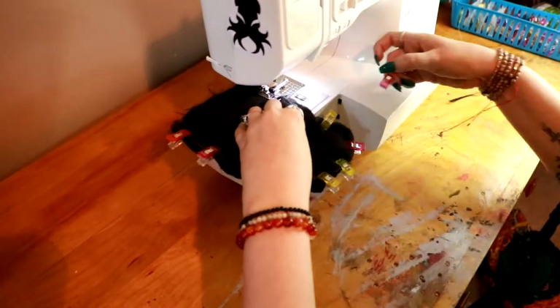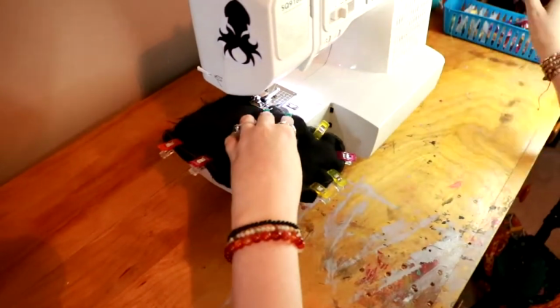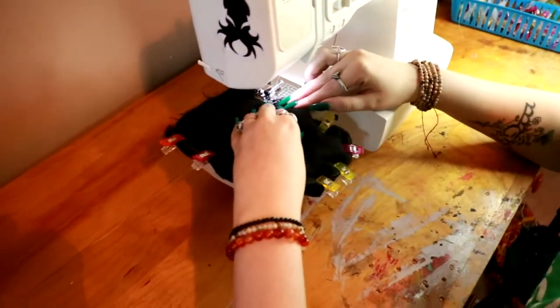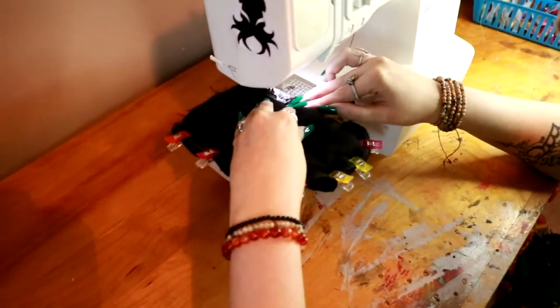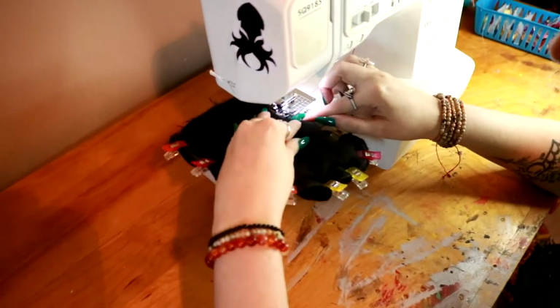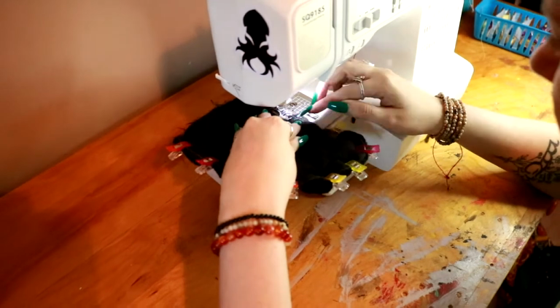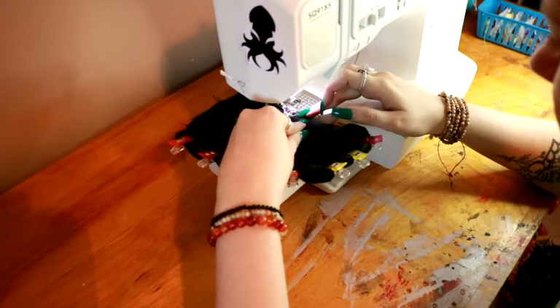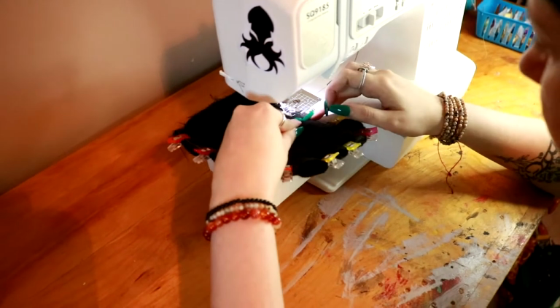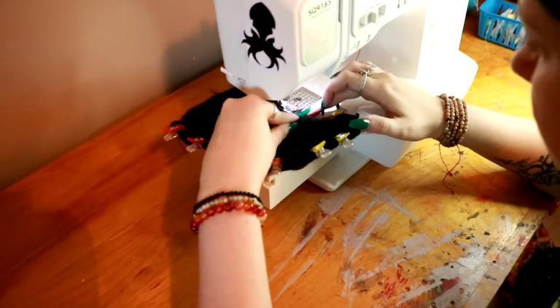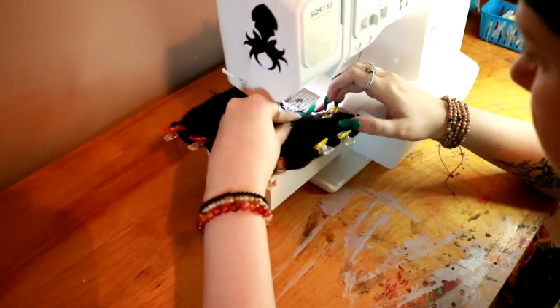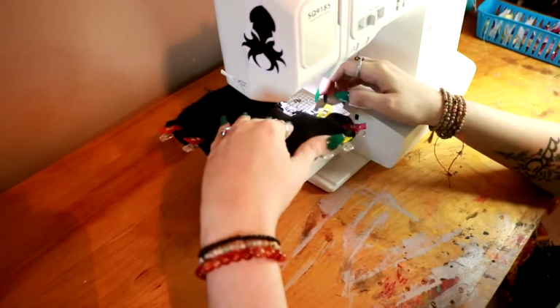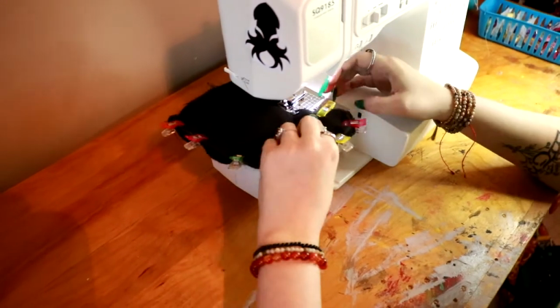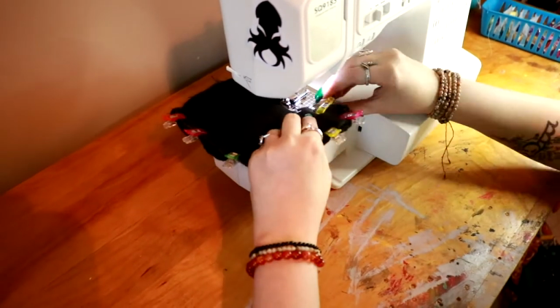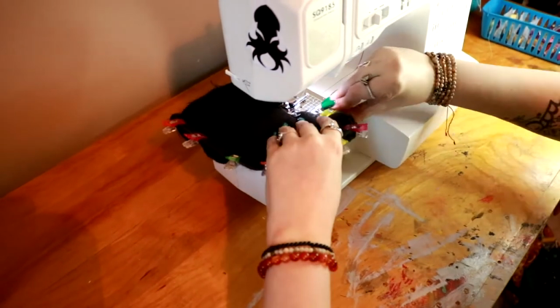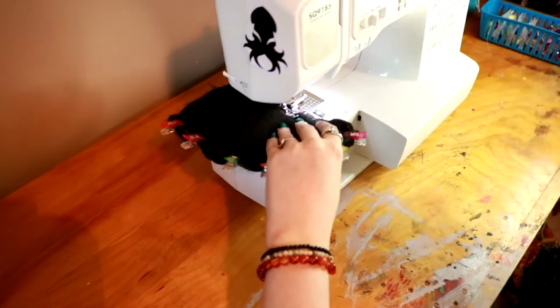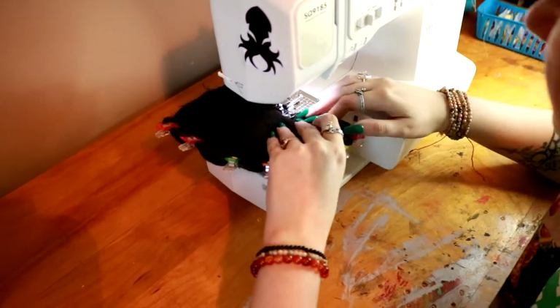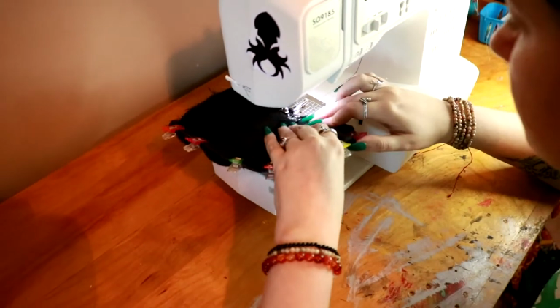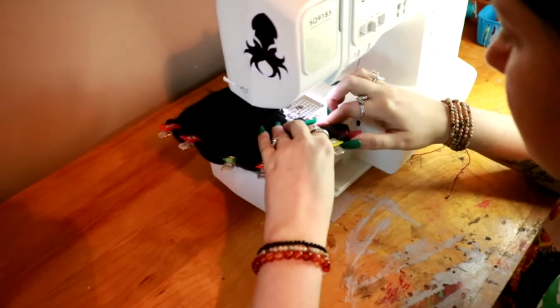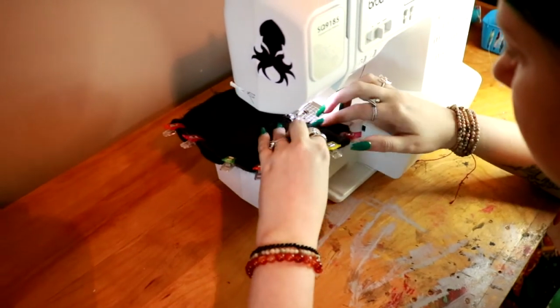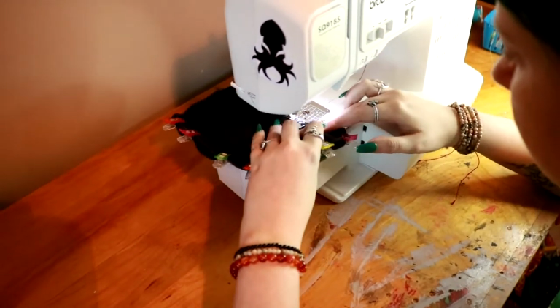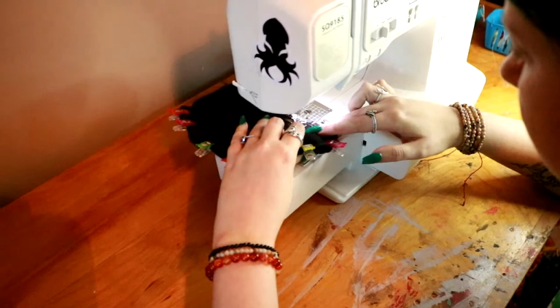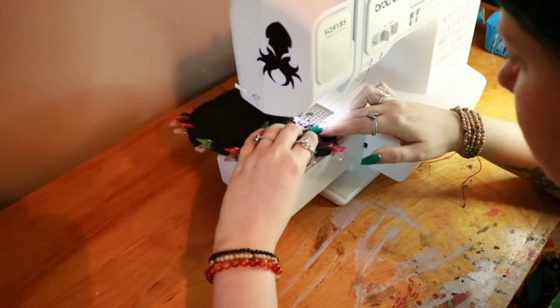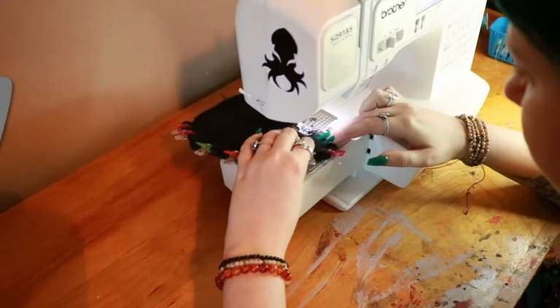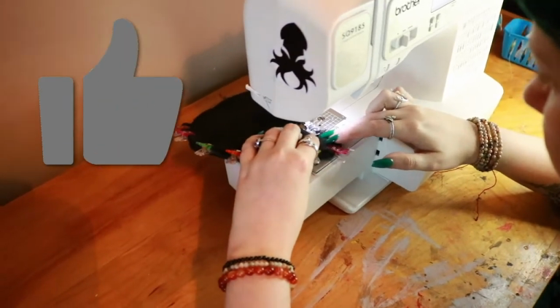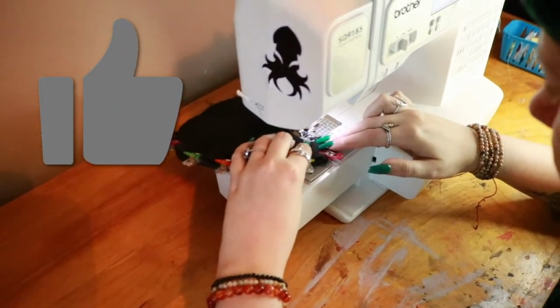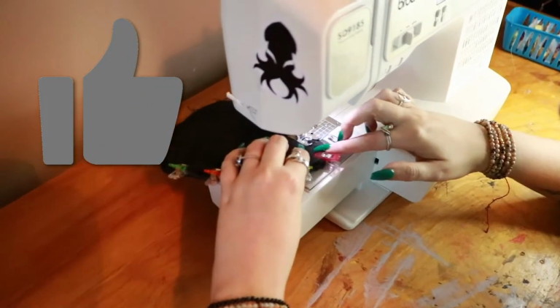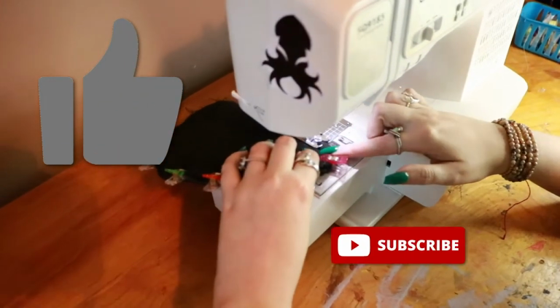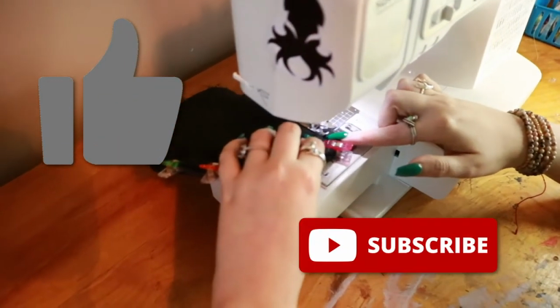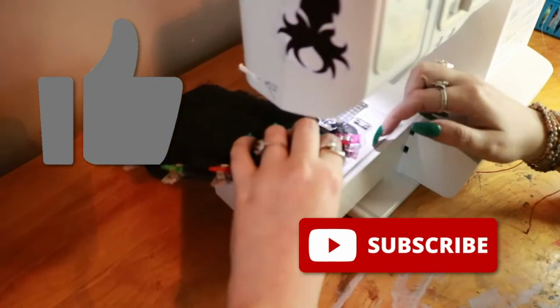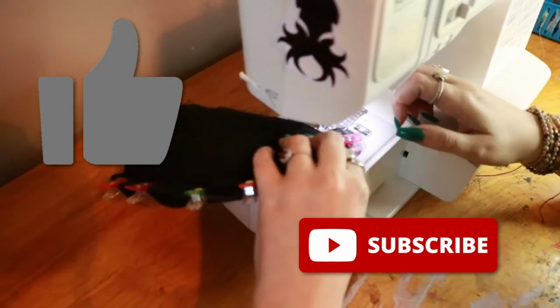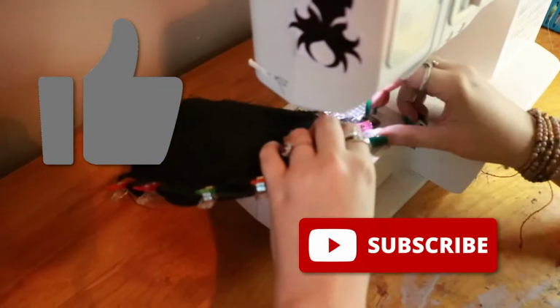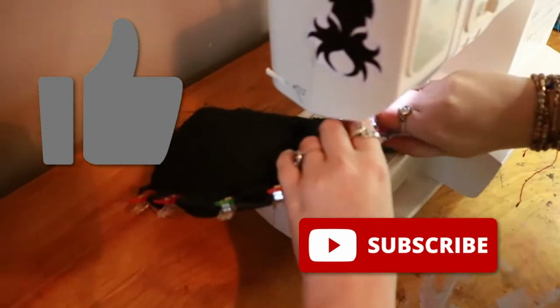Once our pattern pieces are all pinned or clipped together, it's time to sew. If you find these tutorials helpful, please leave a like and comment below, and consider subscribing while you're at it.